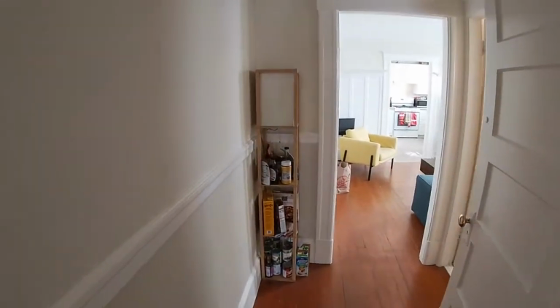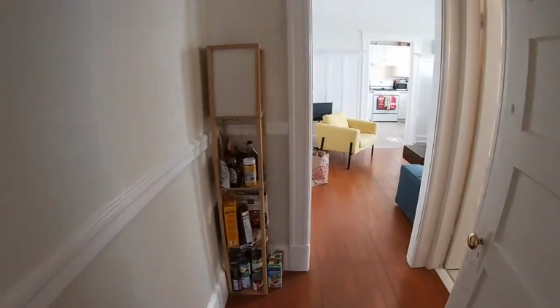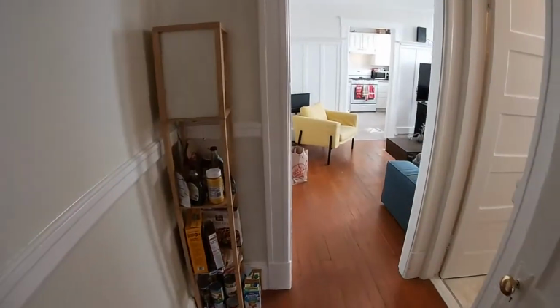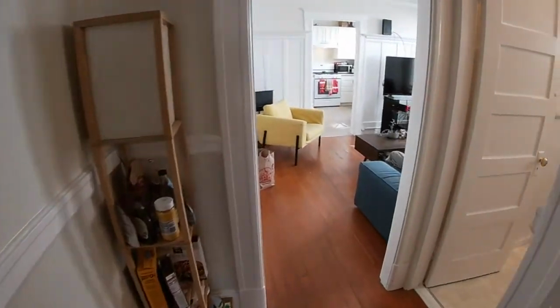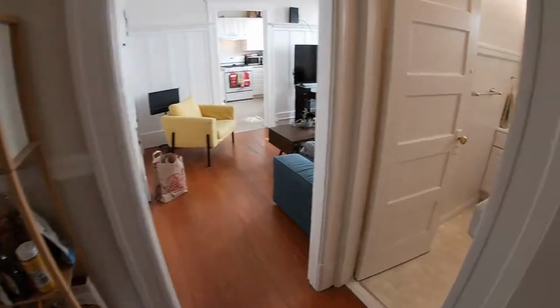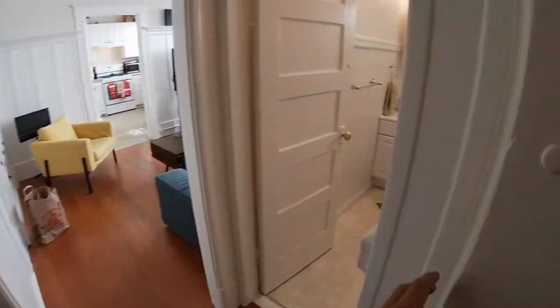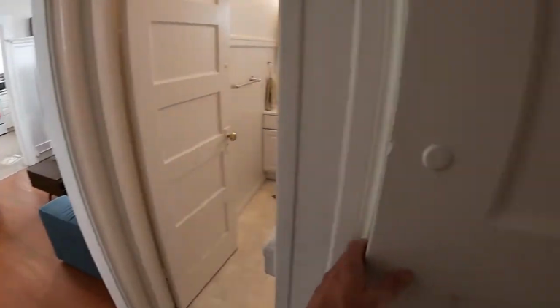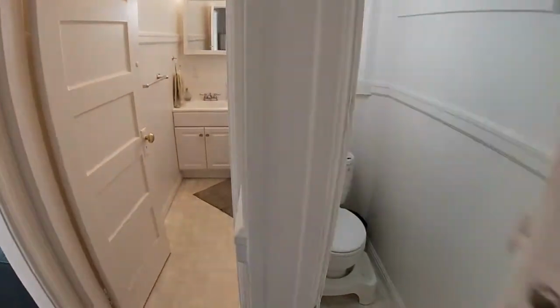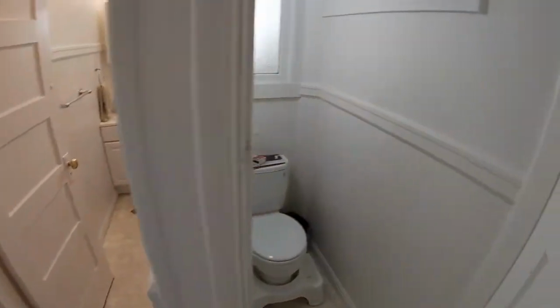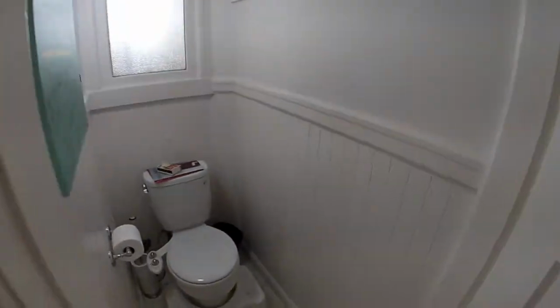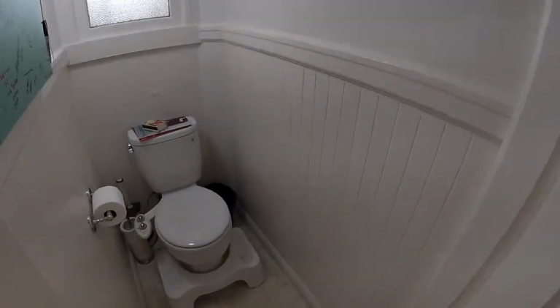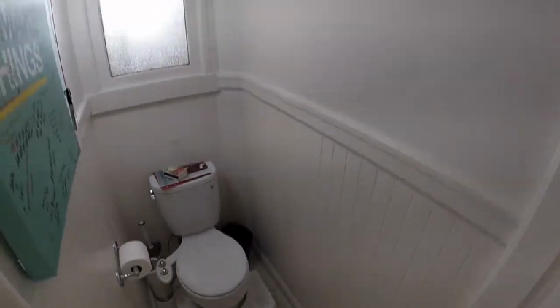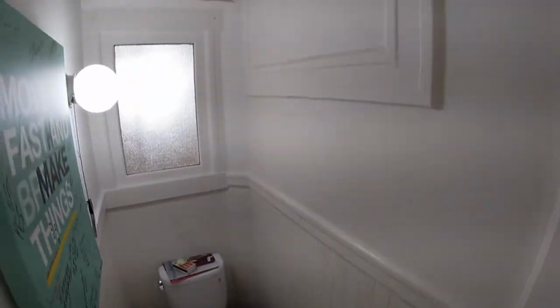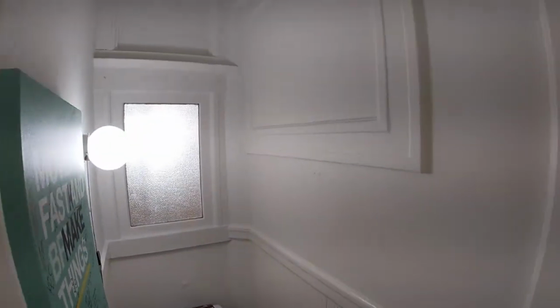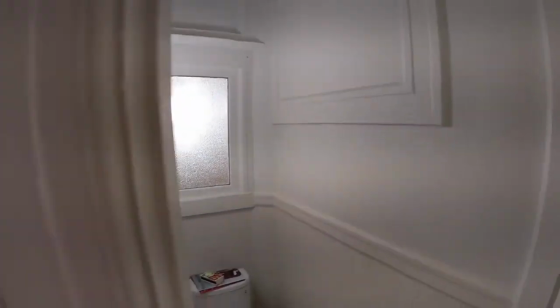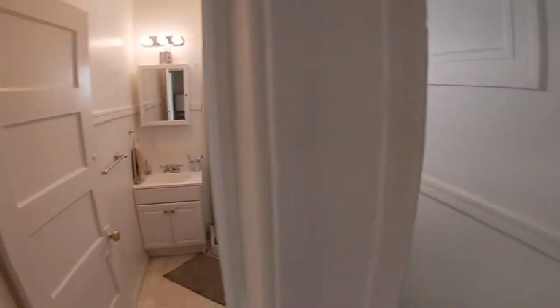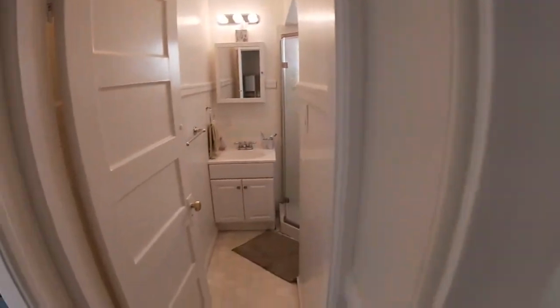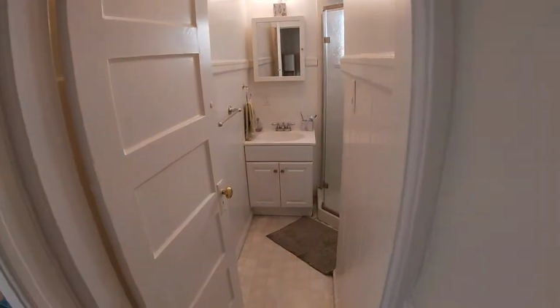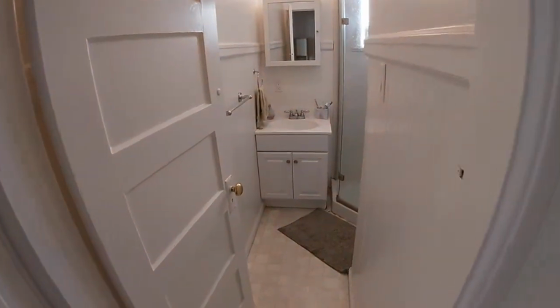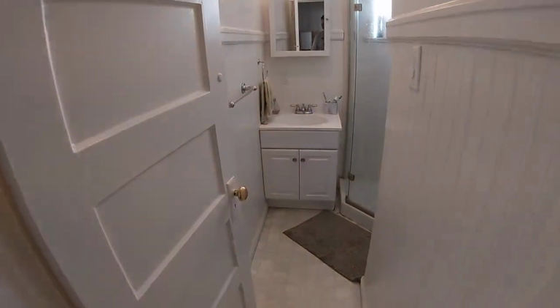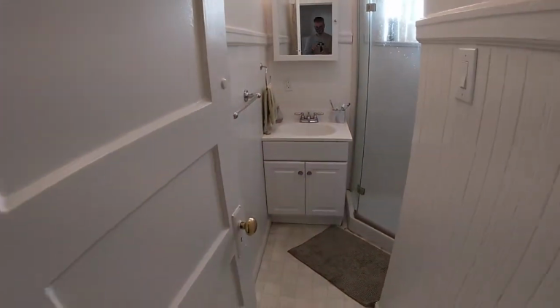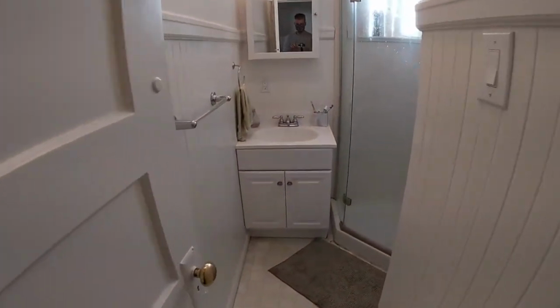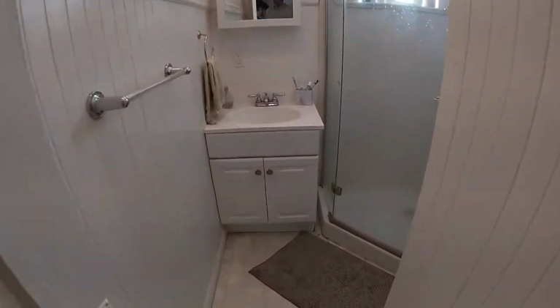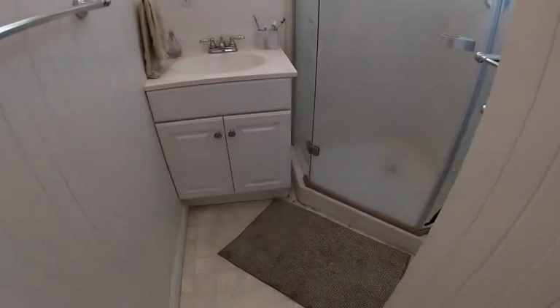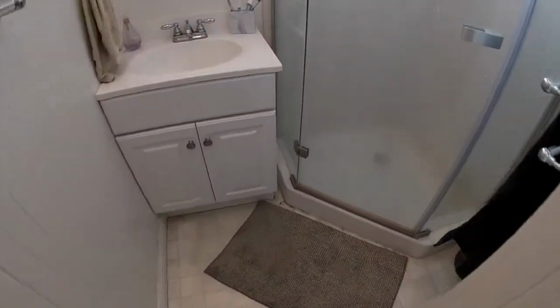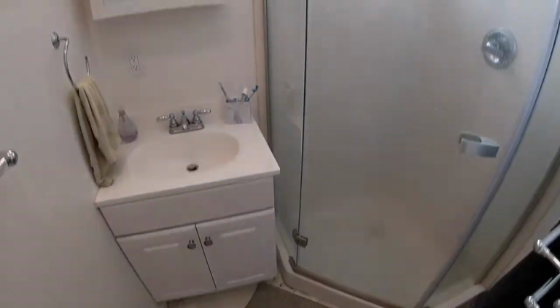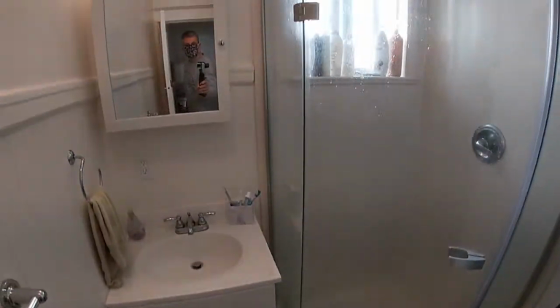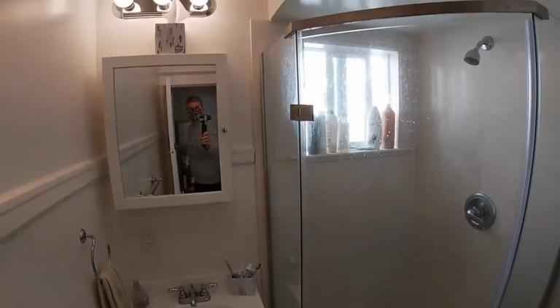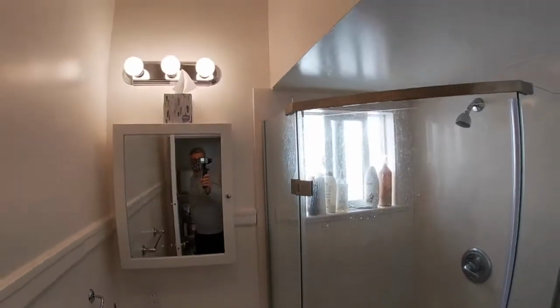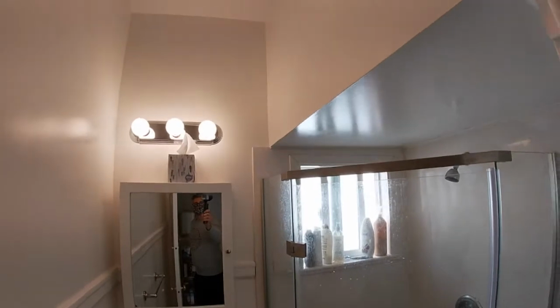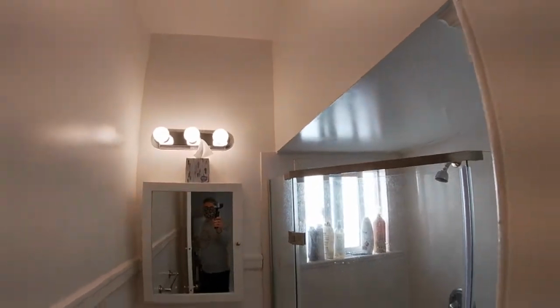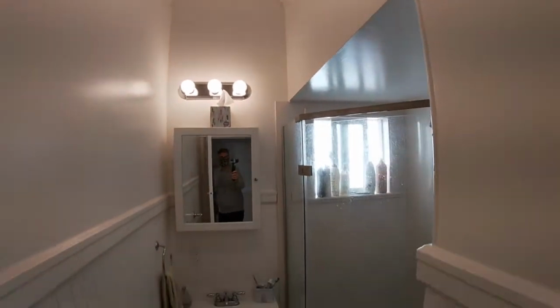We'll go to the second bedroom in just one moment. Just to let you know, it does have a split bath, which is nice for roommate situations. Walk-in shower.